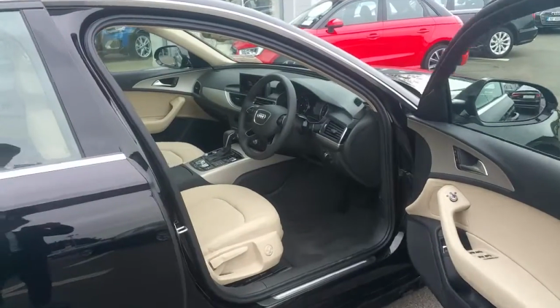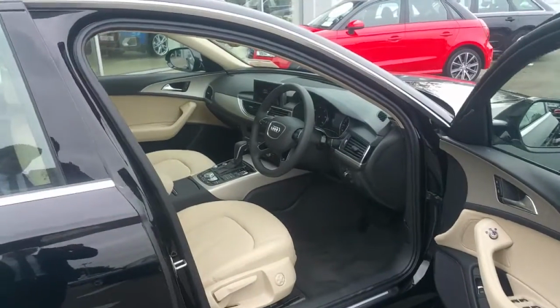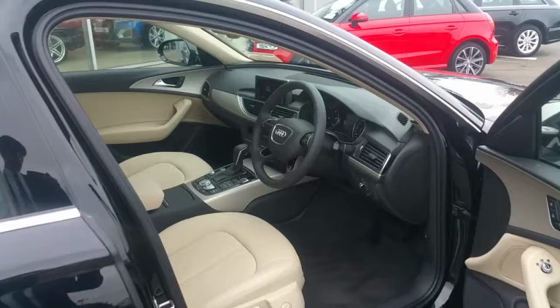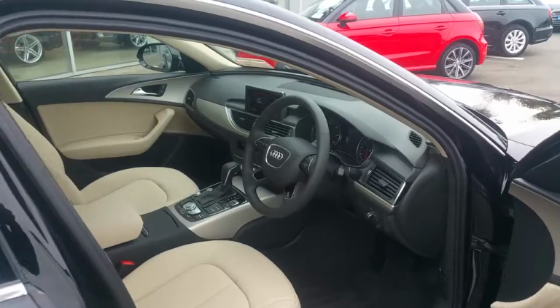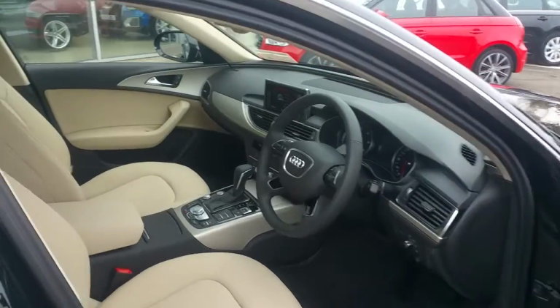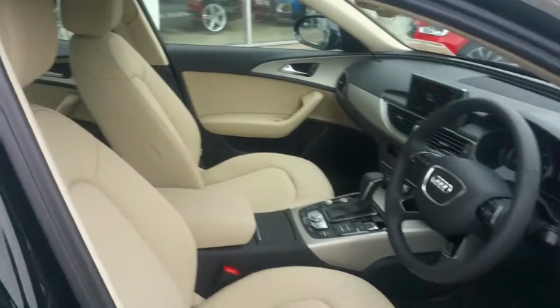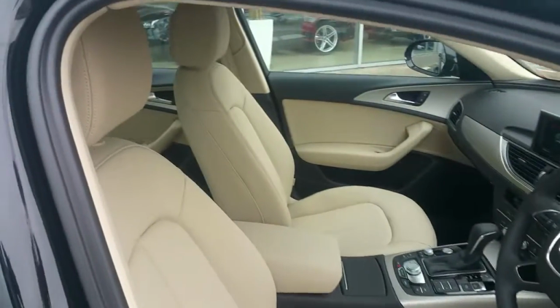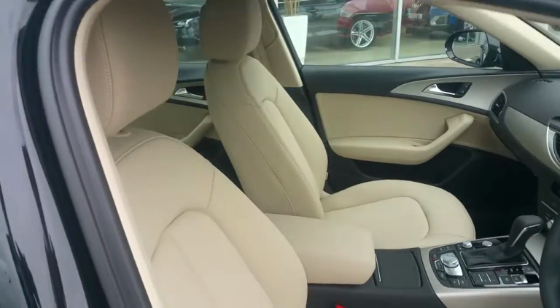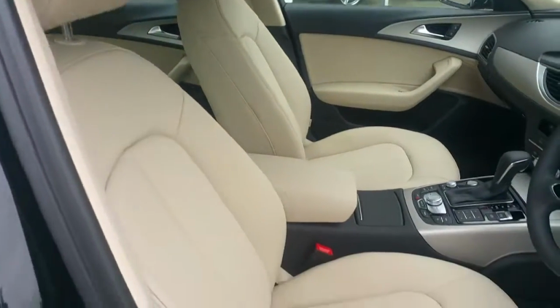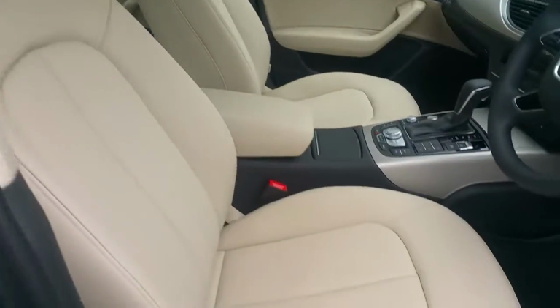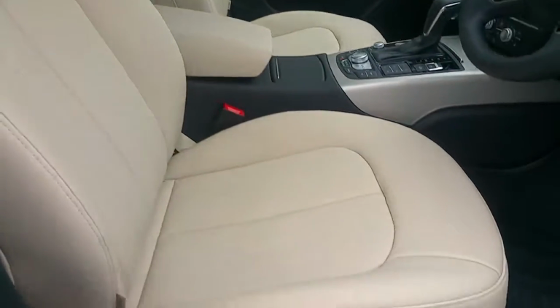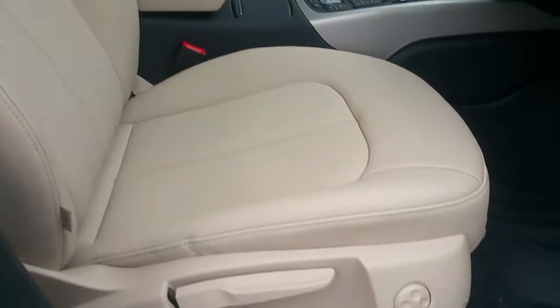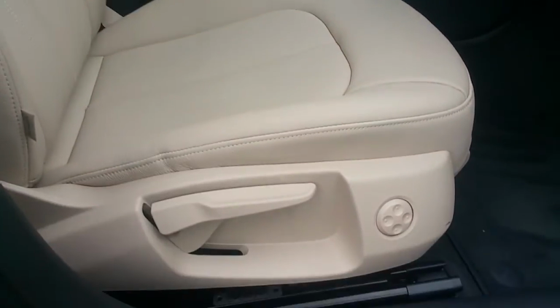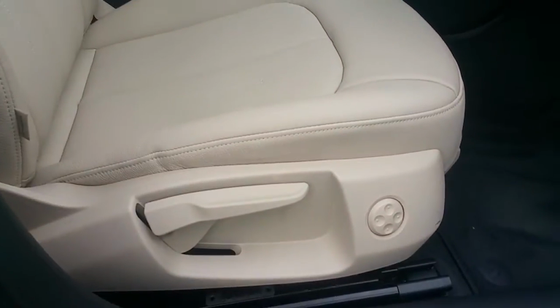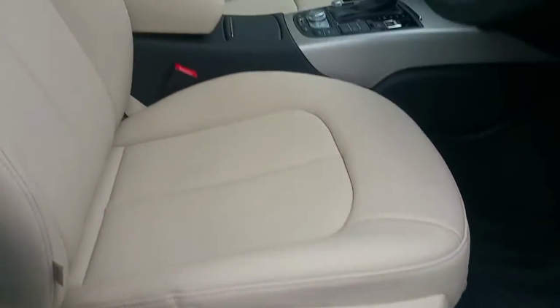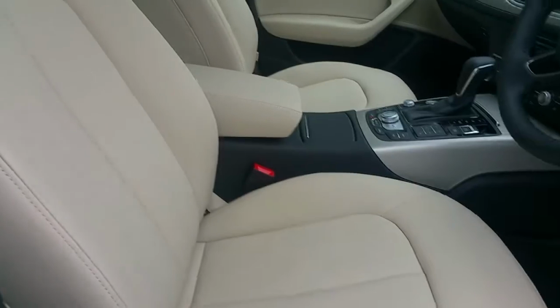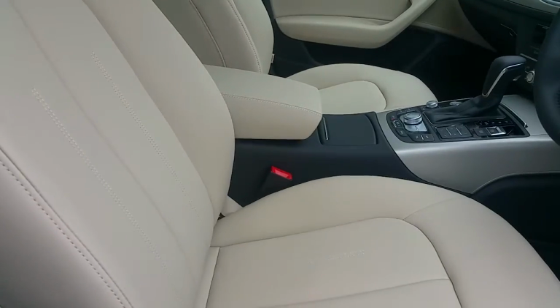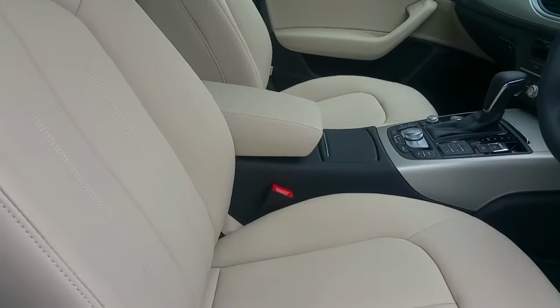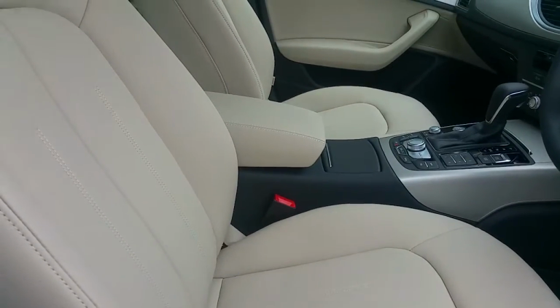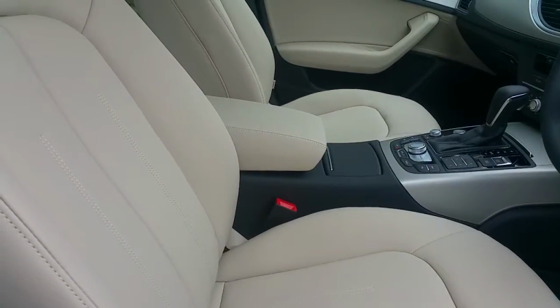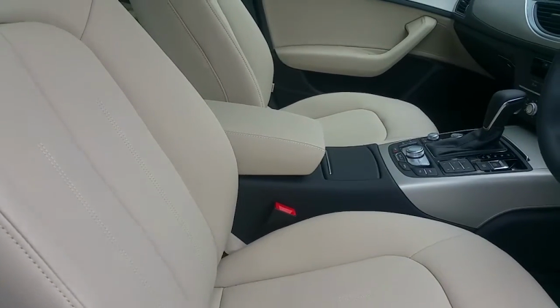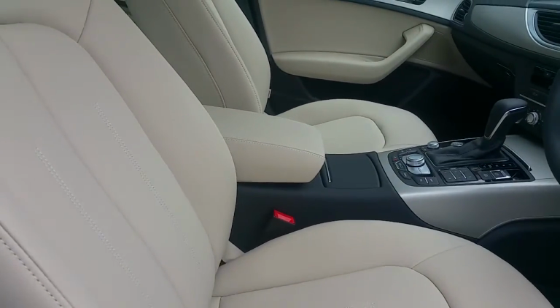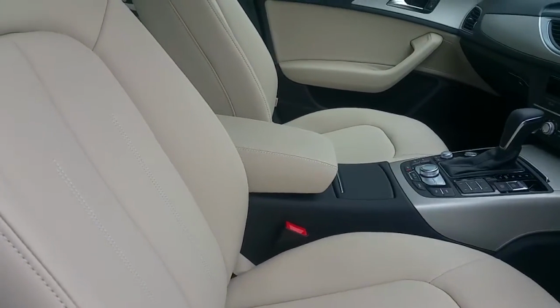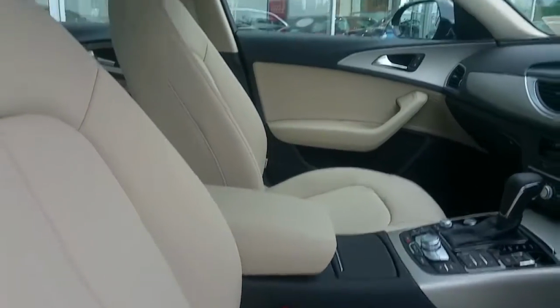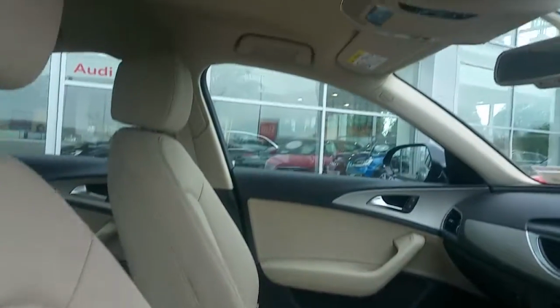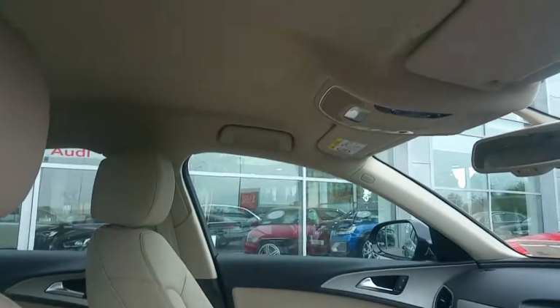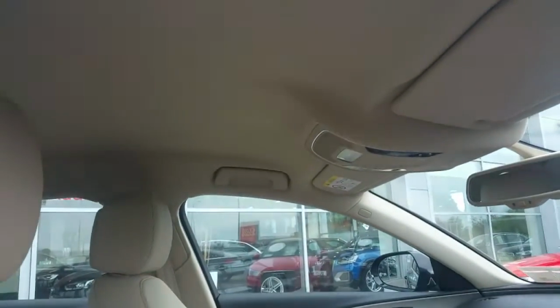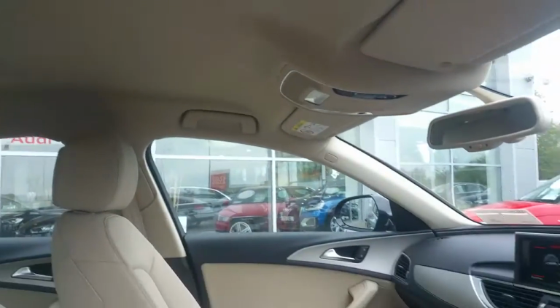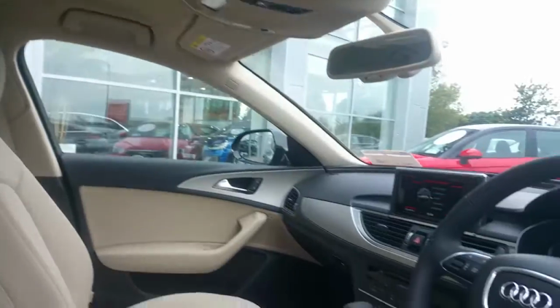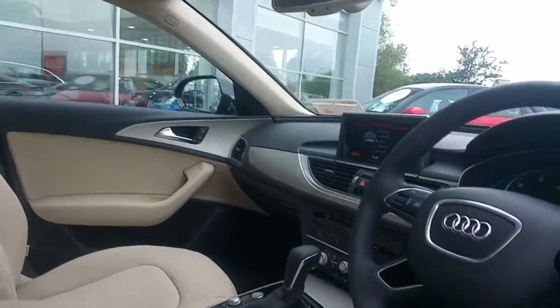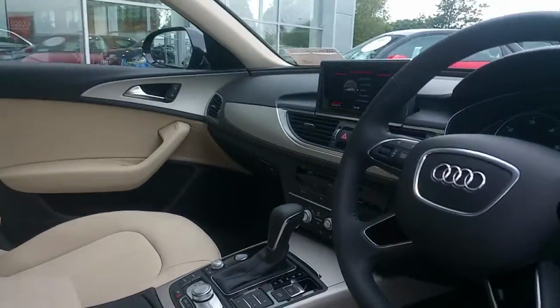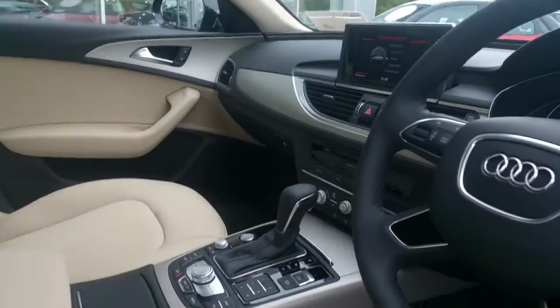The seats in the interior are finished in full beige leather upholstery and also come with four-way lumbar support. There's an adjustable center armrest also finished in leather, contrasting with the beige roof headliner and silver trim.